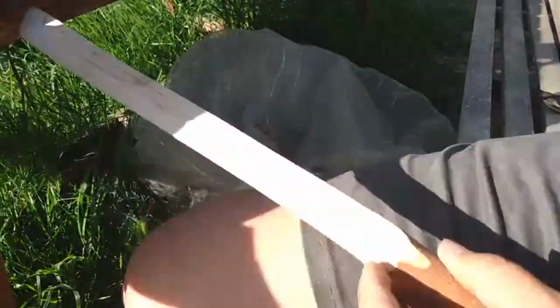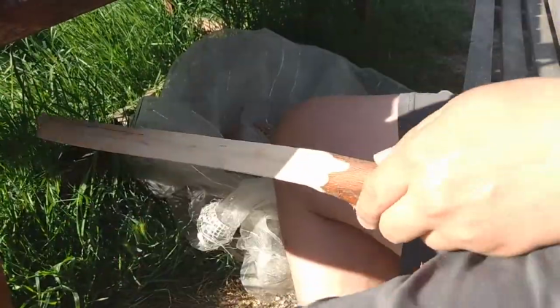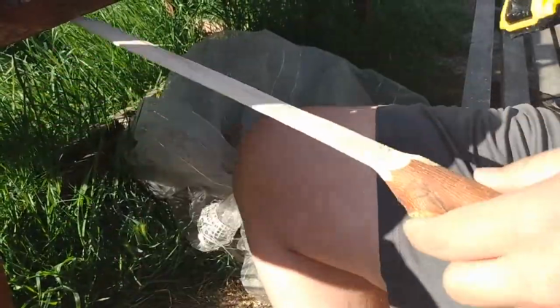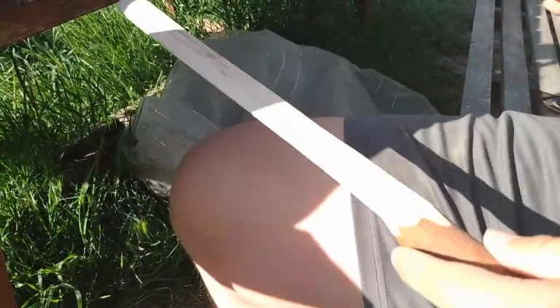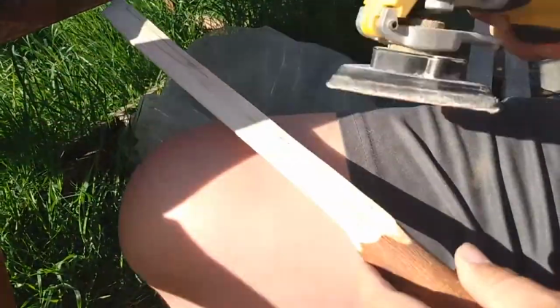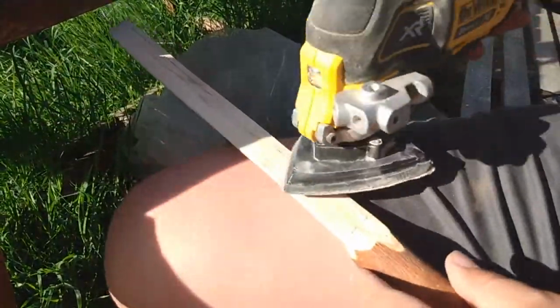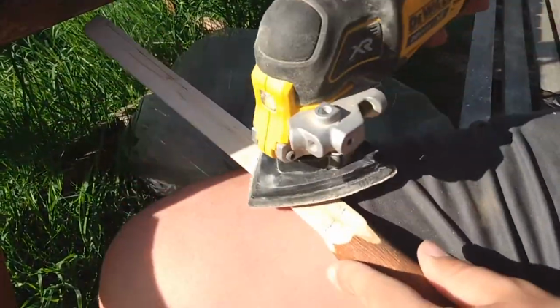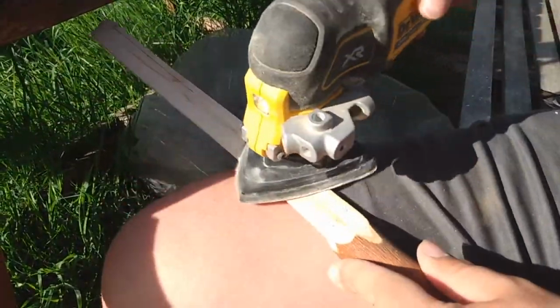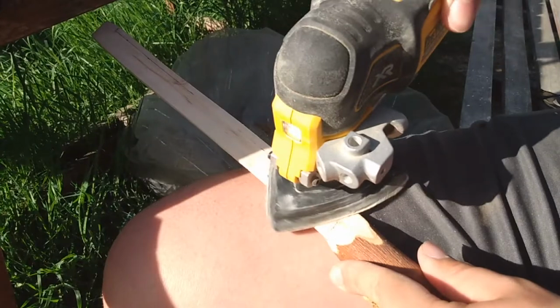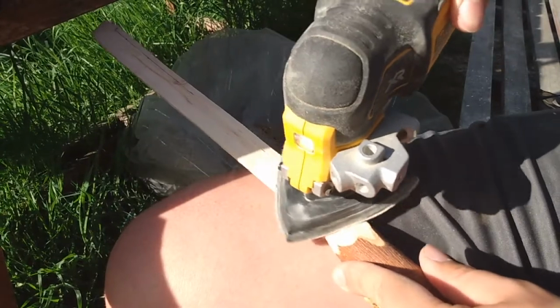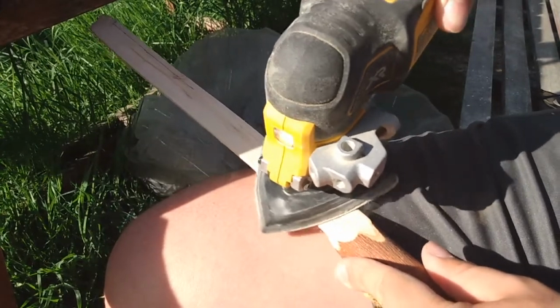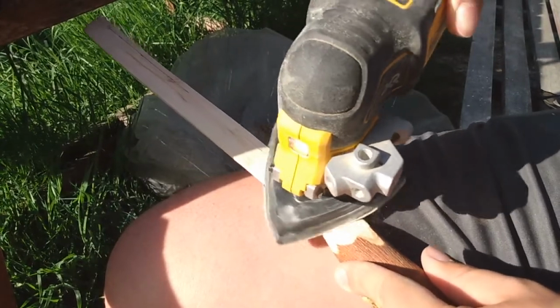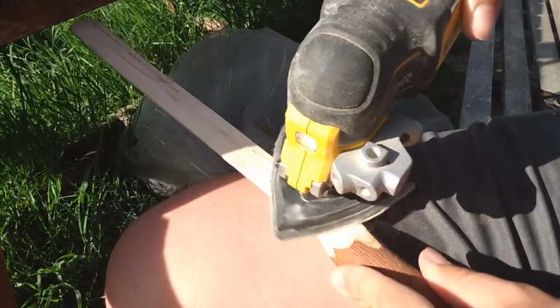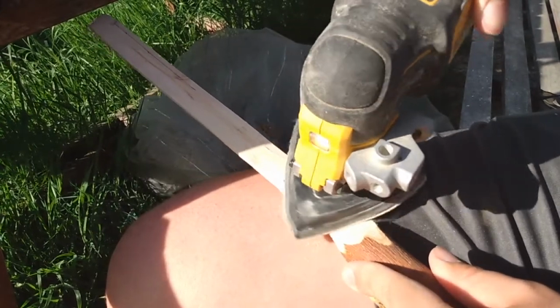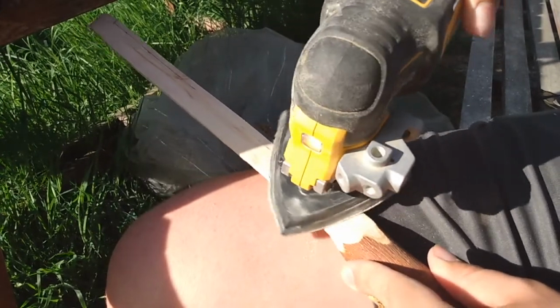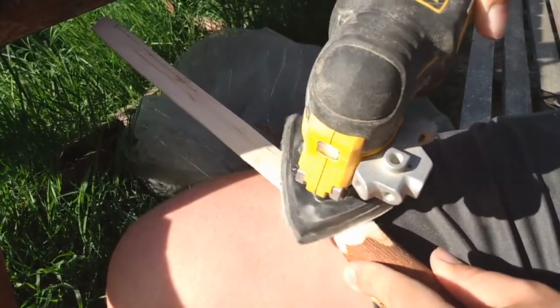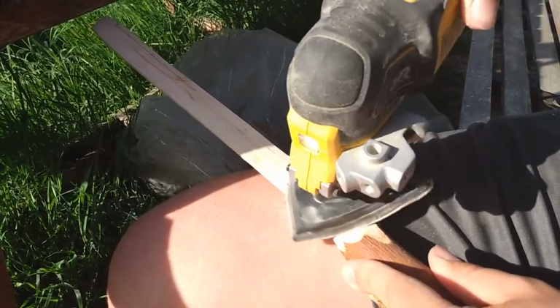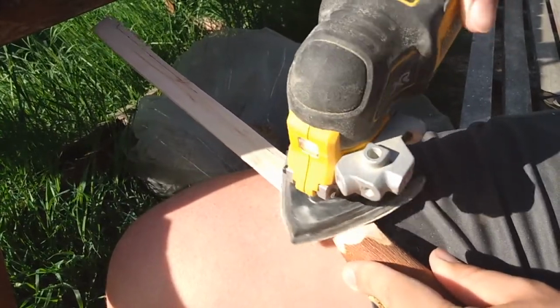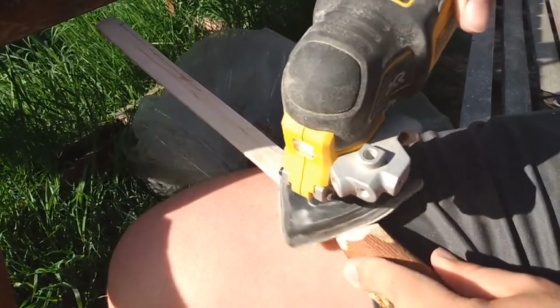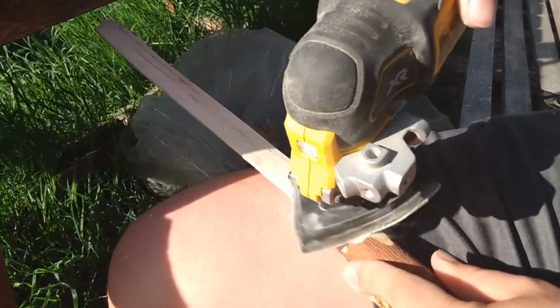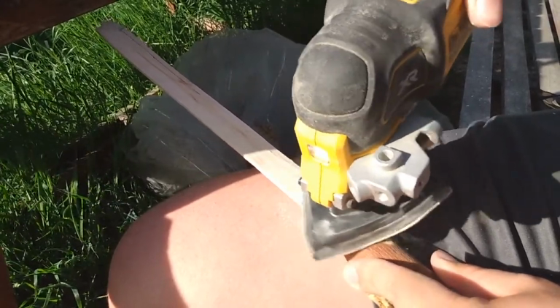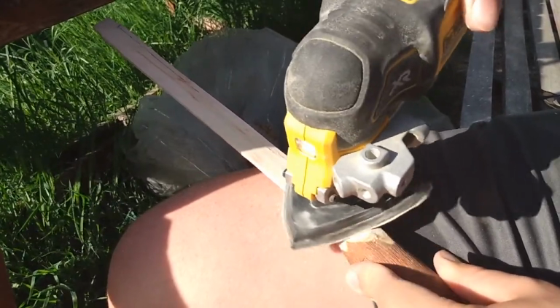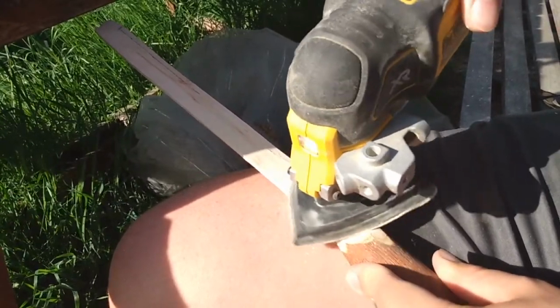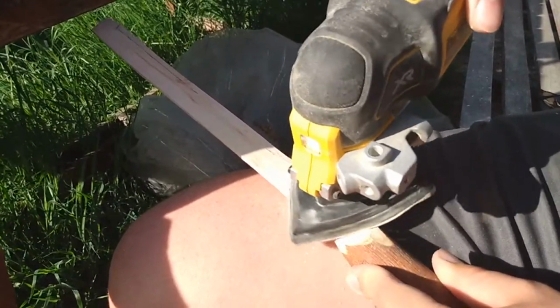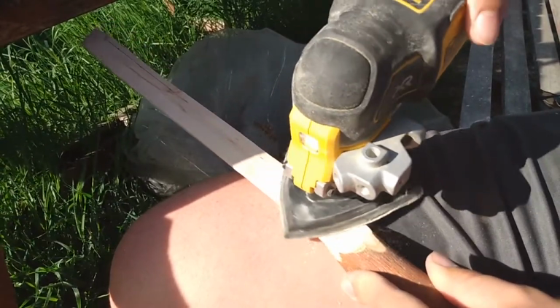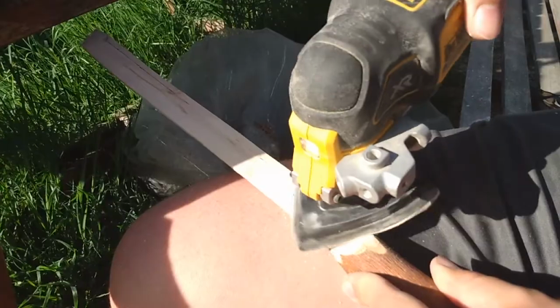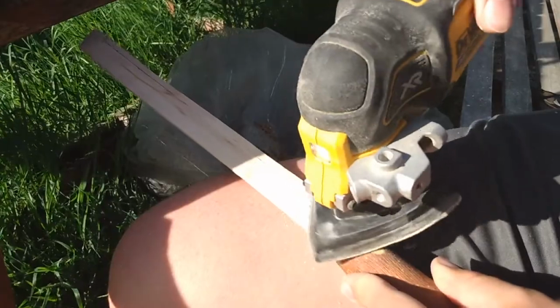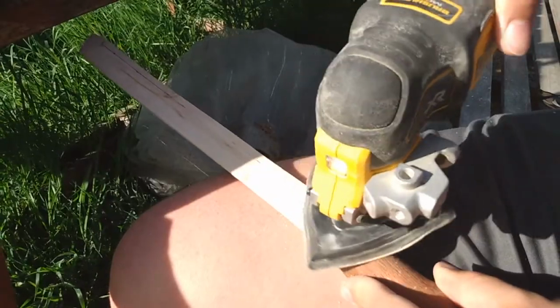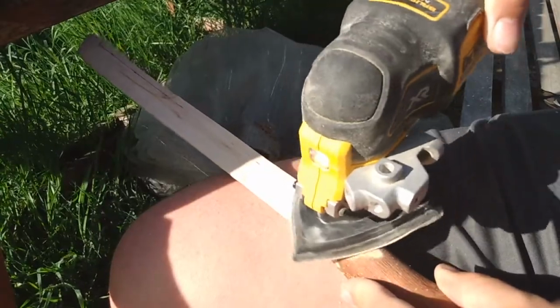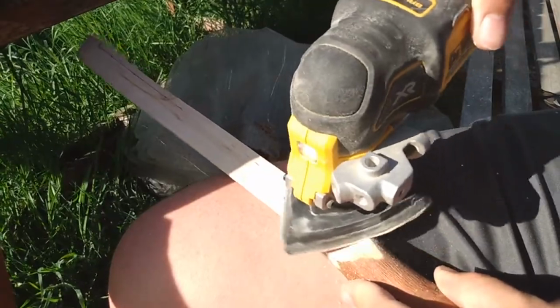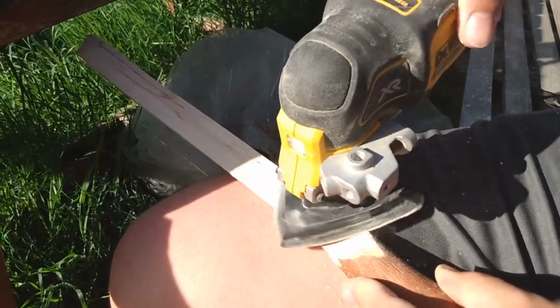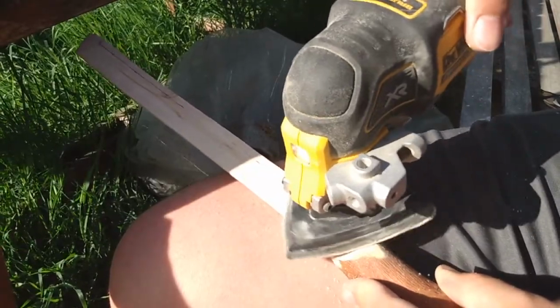I used the oscillating sander to polish the blade but it started to take a while, so later on I used some 60 grit sandpaper to speed up the process.